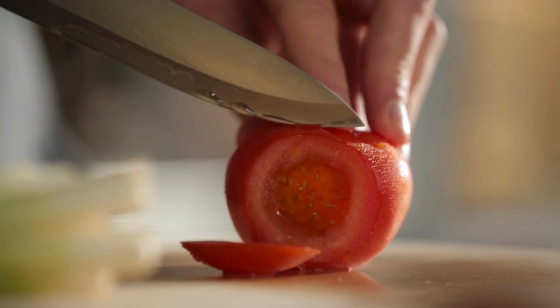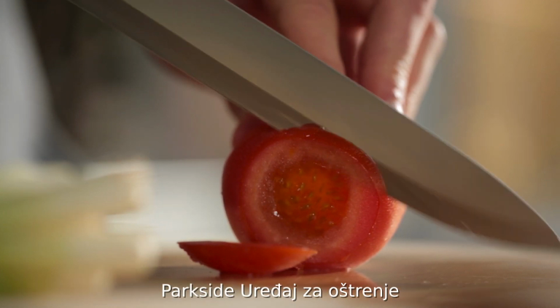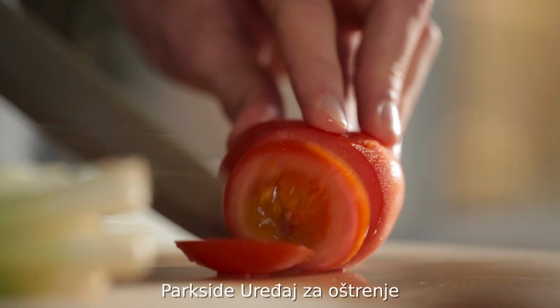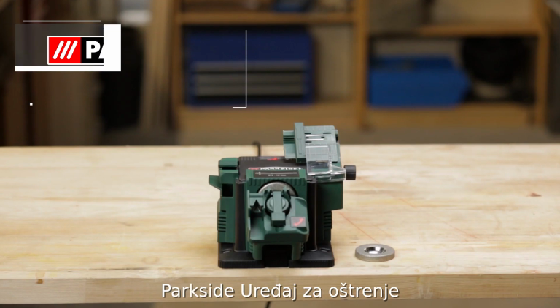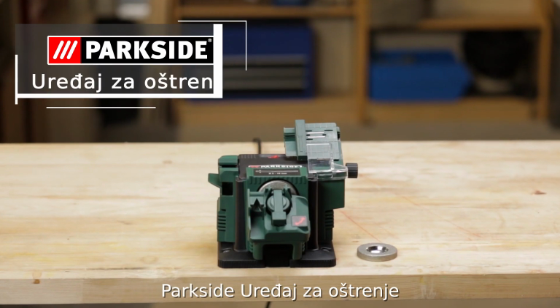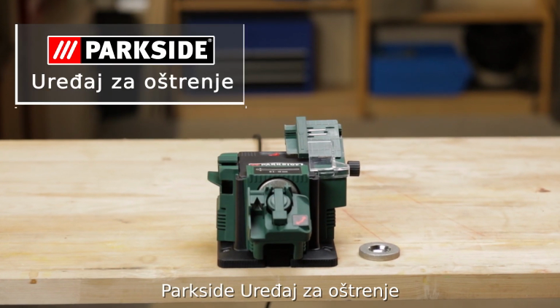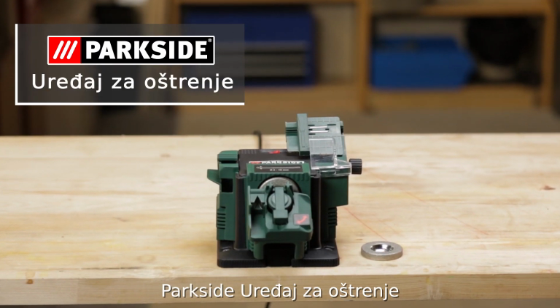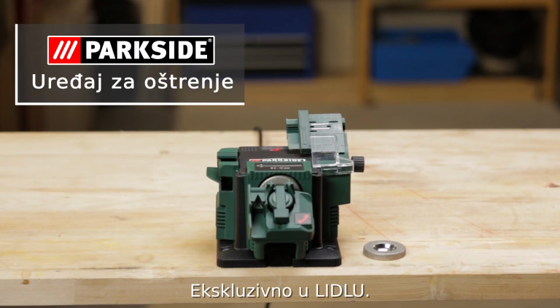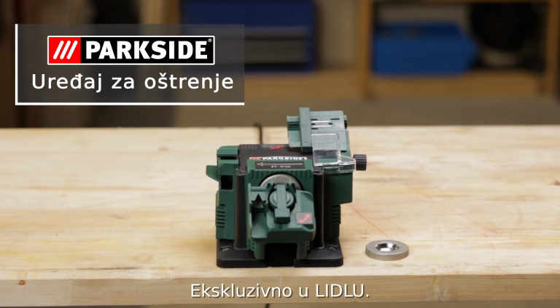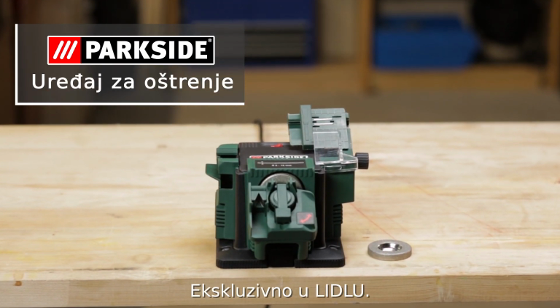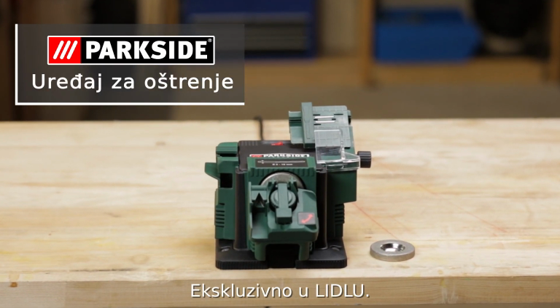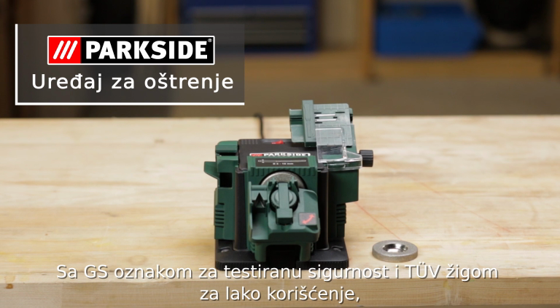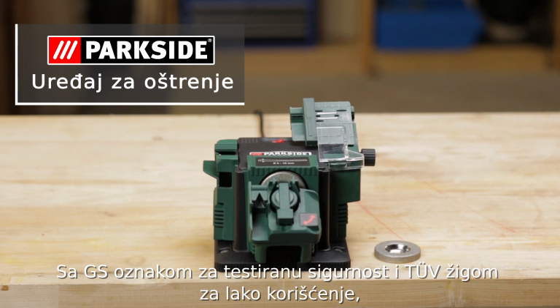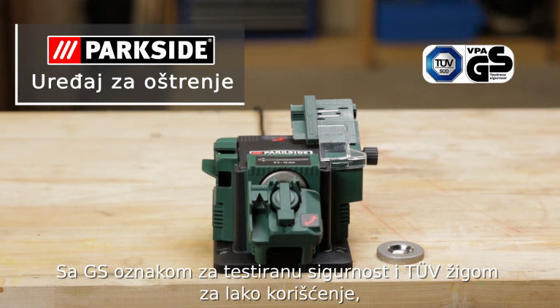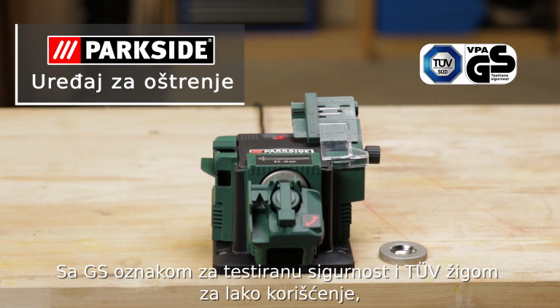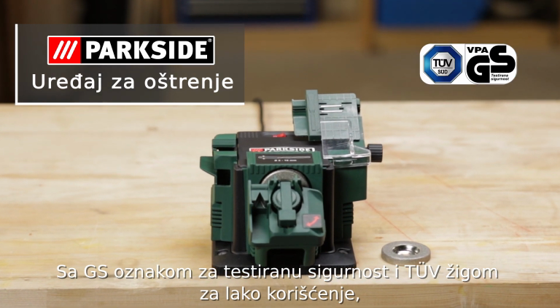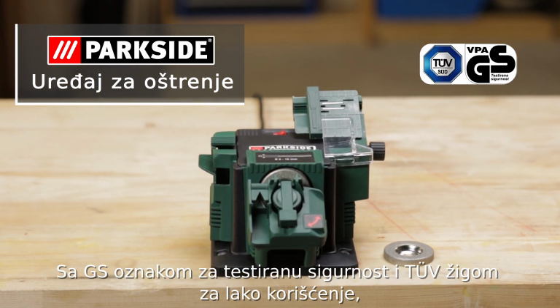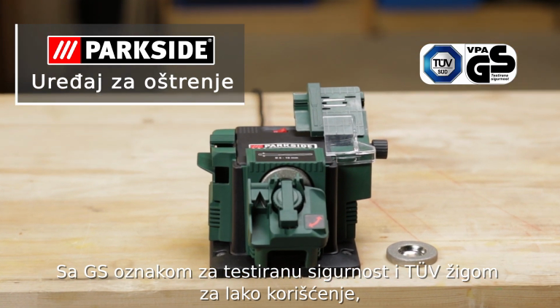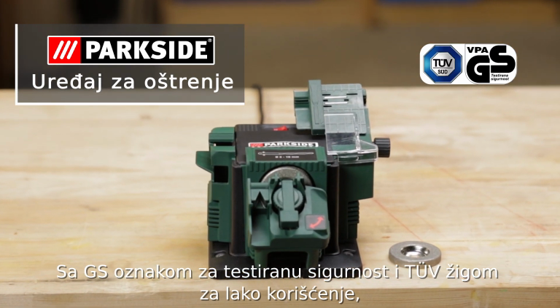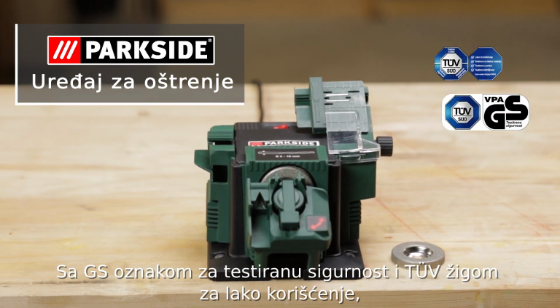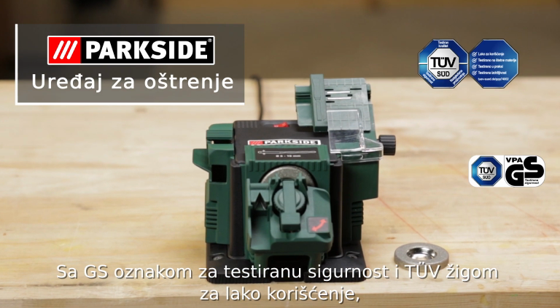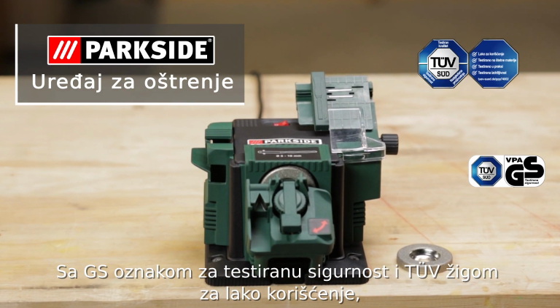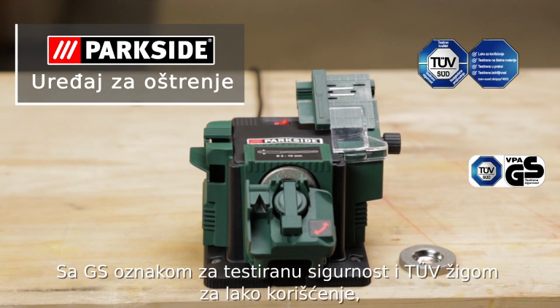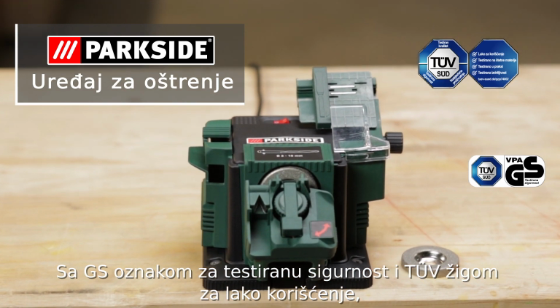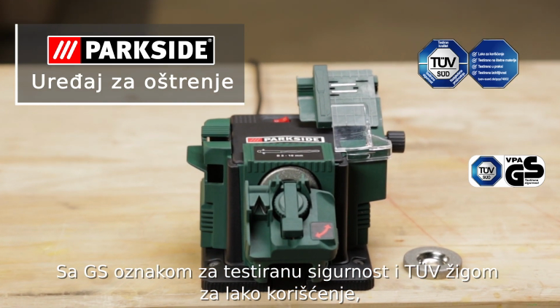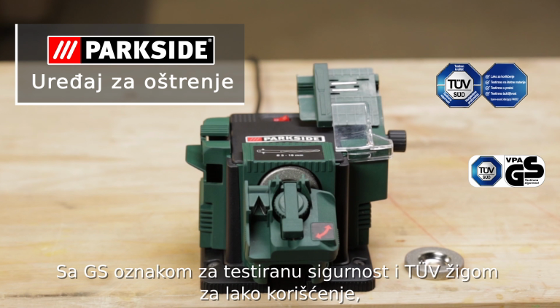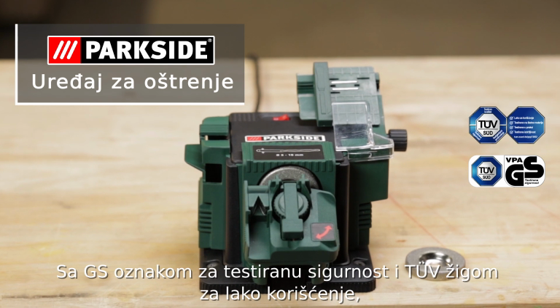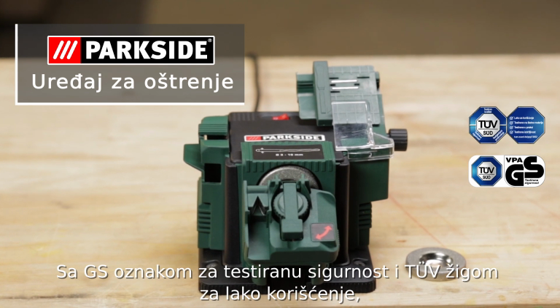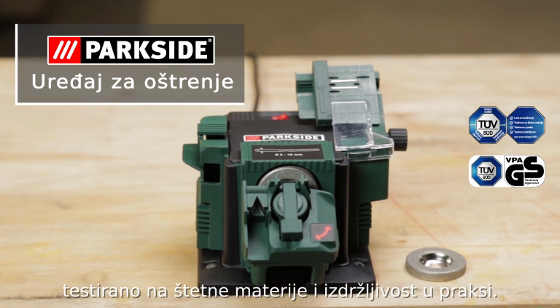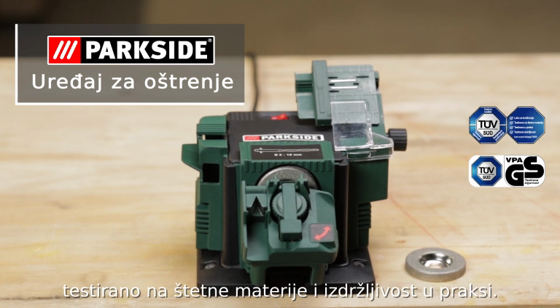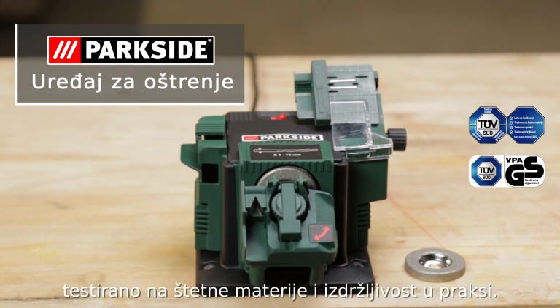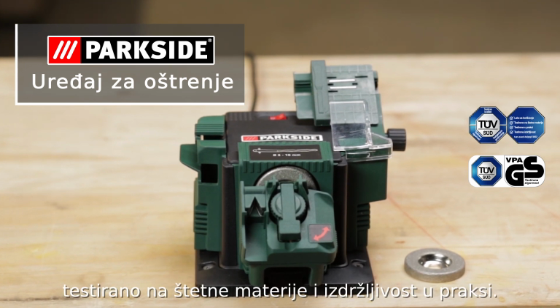The Parkside Sharpening Station, exclusively at Lidl, with the GS seal for tested safety and the TUV seal for user friendliness. Tested for harmful substances, practice tested and endurance tested.